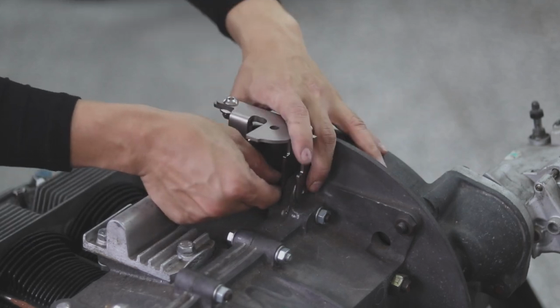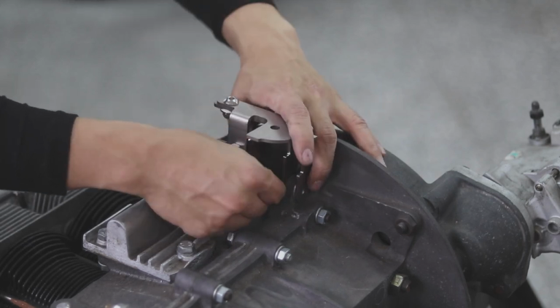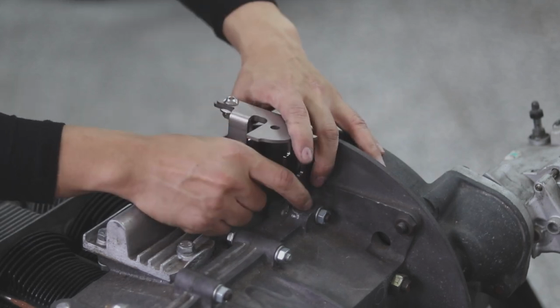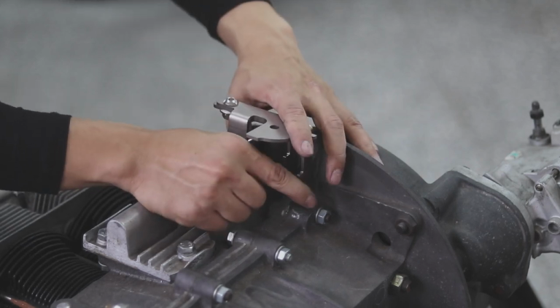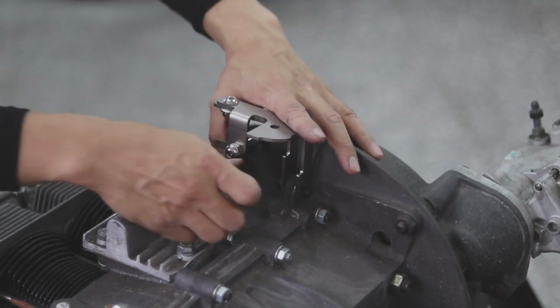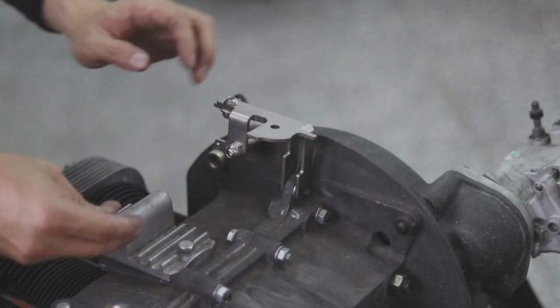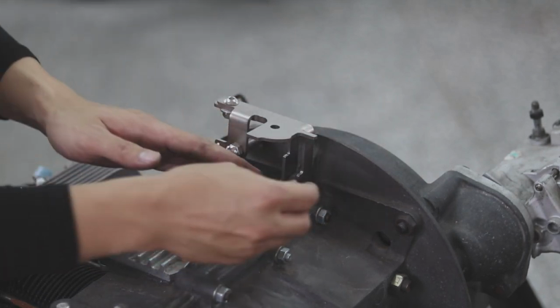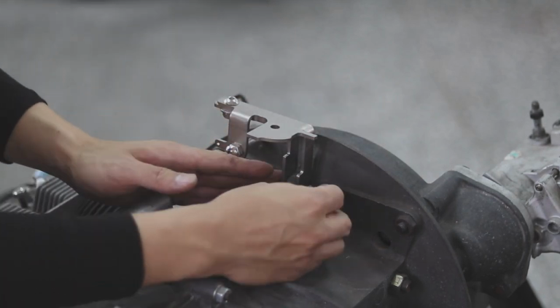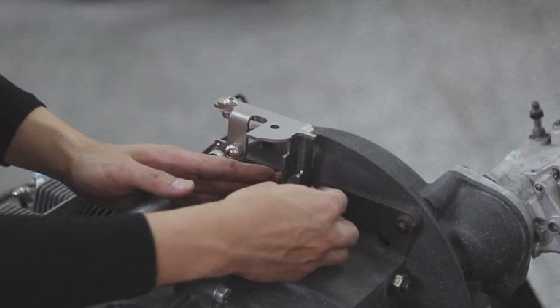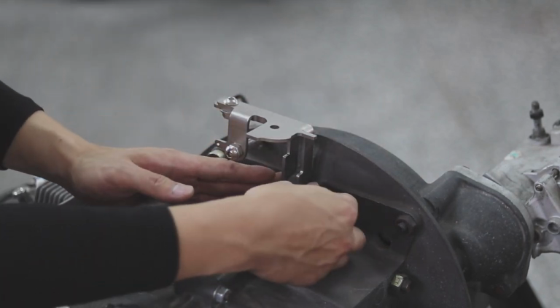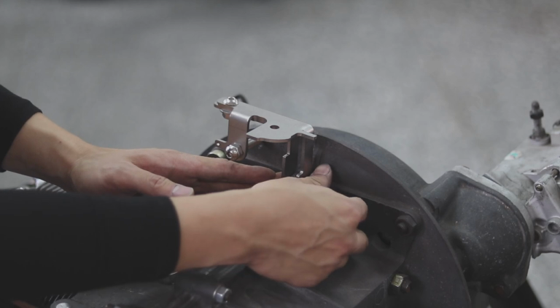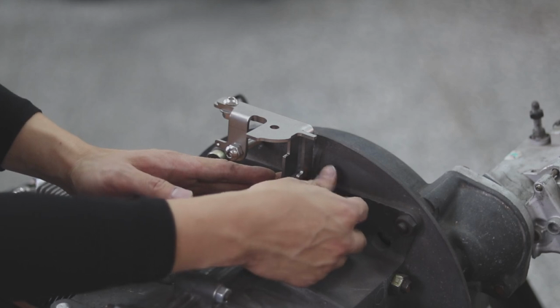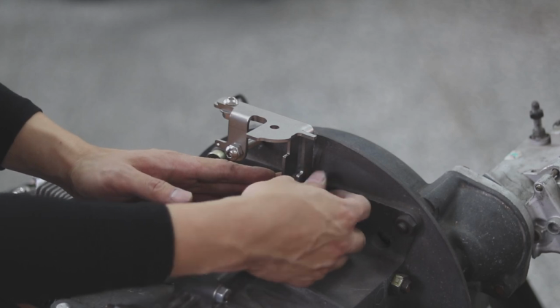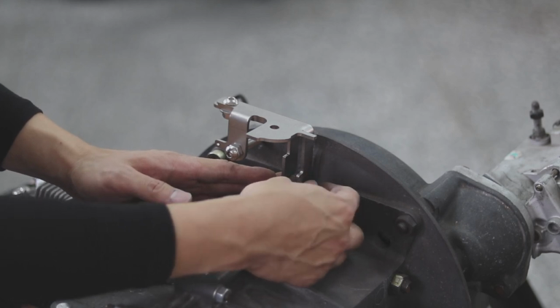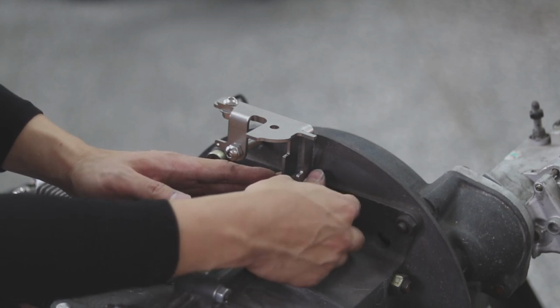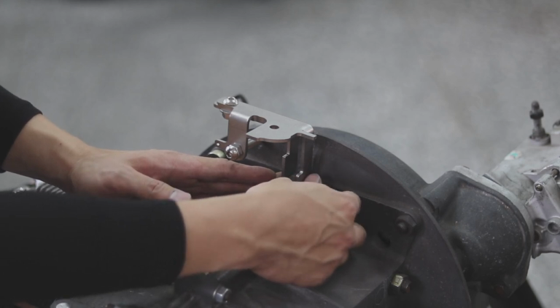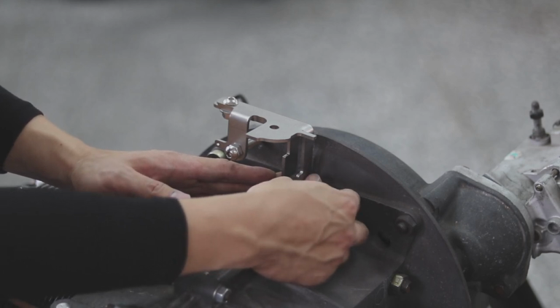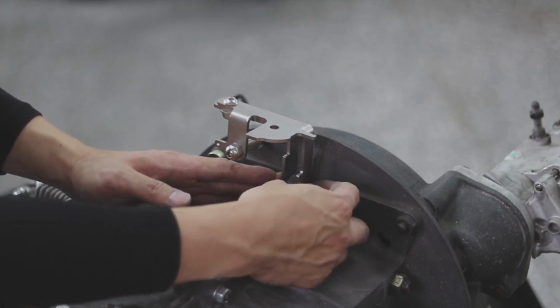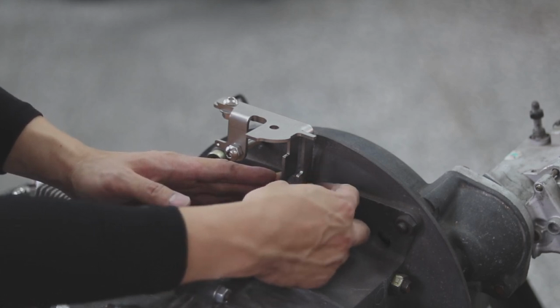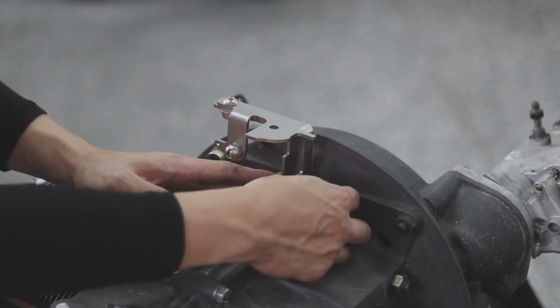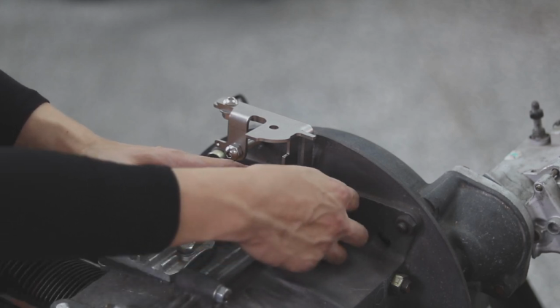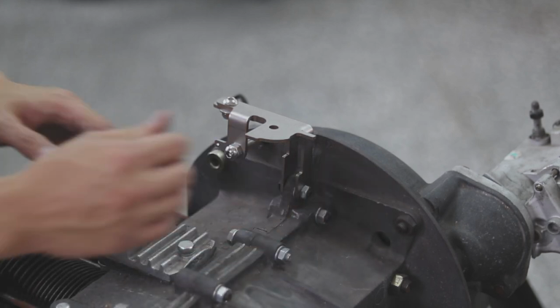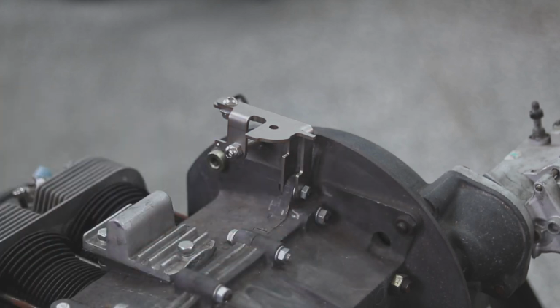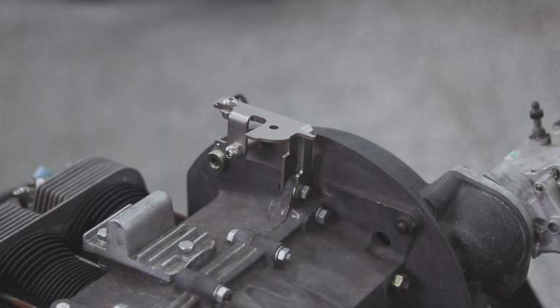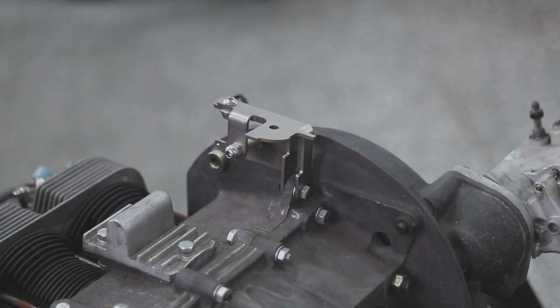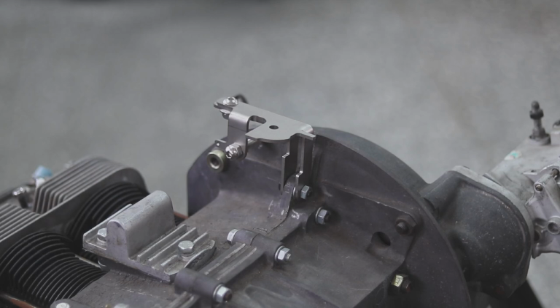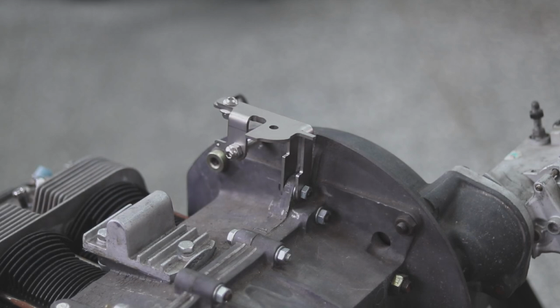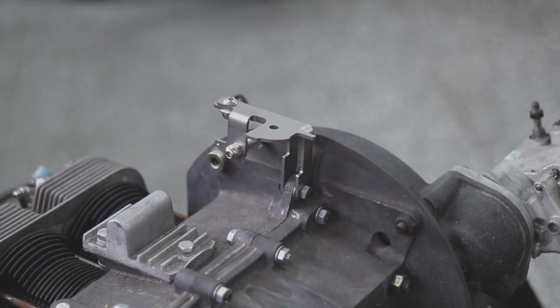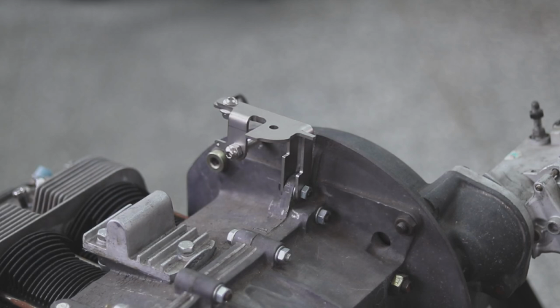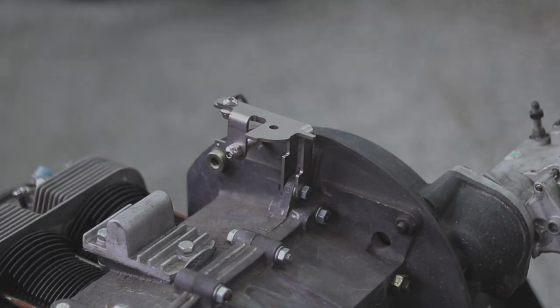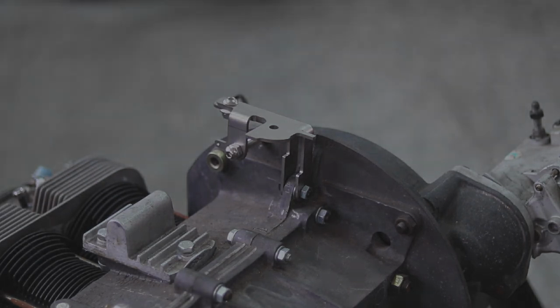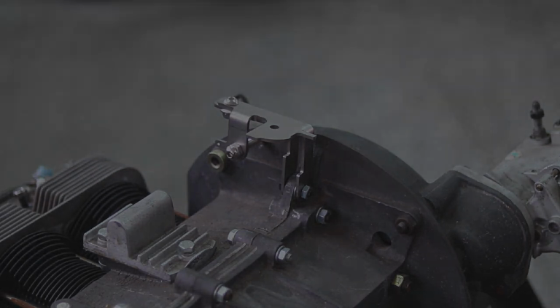Now with the magnesium casing, assembly steps are the same as the aluminum casing. Thank you guys for watching and please comment below if you need additional videos for our parts.